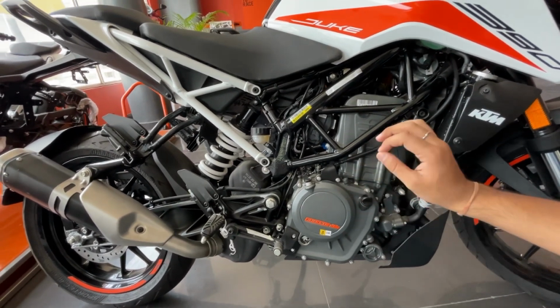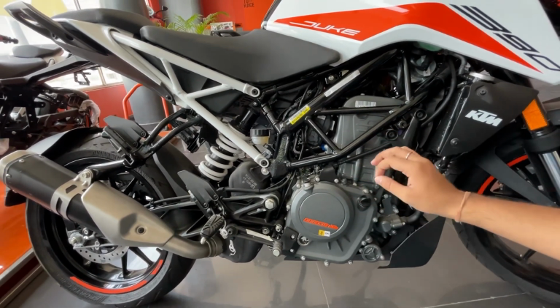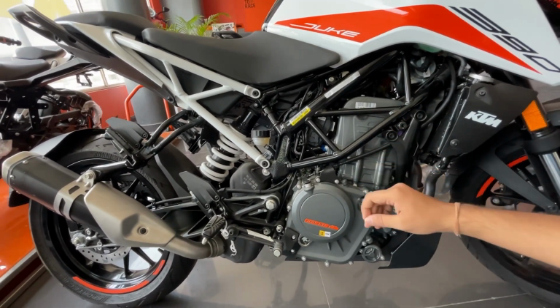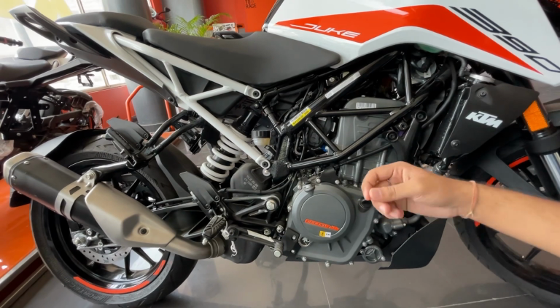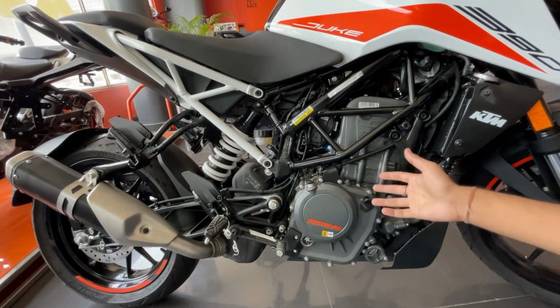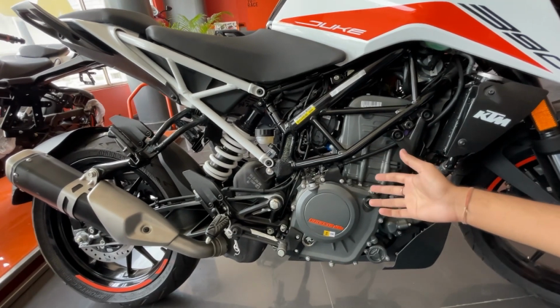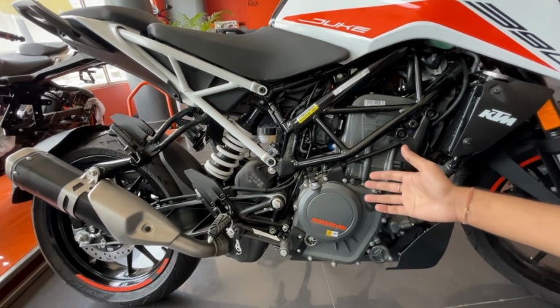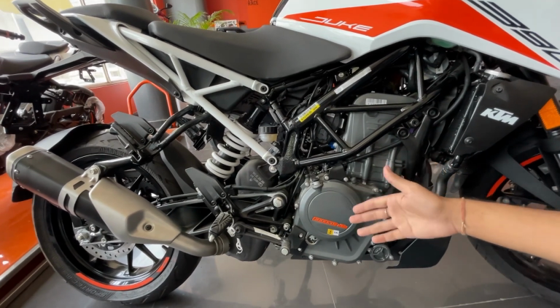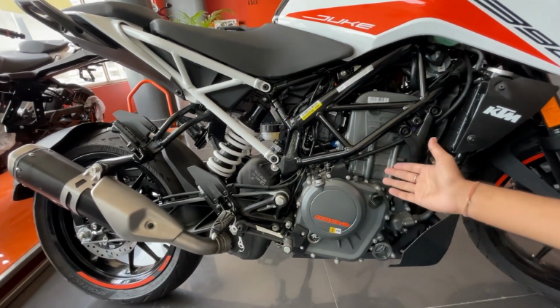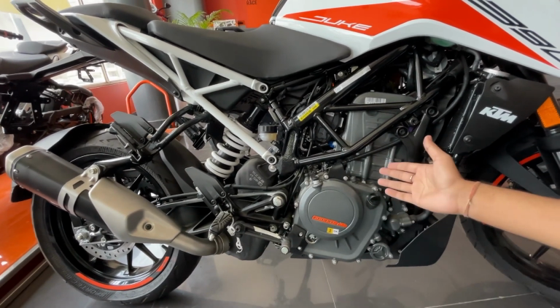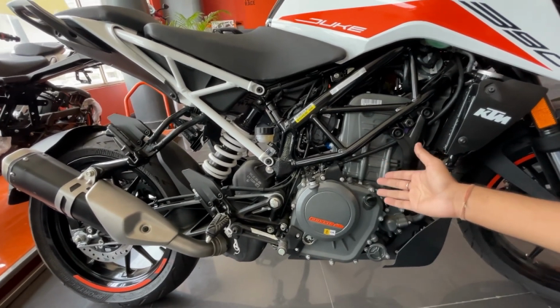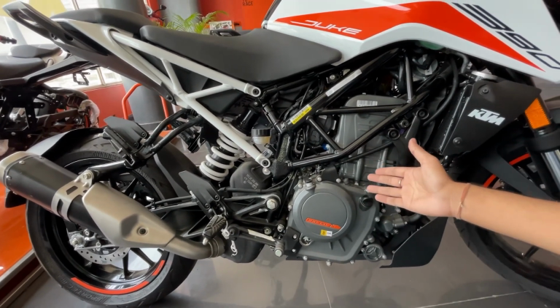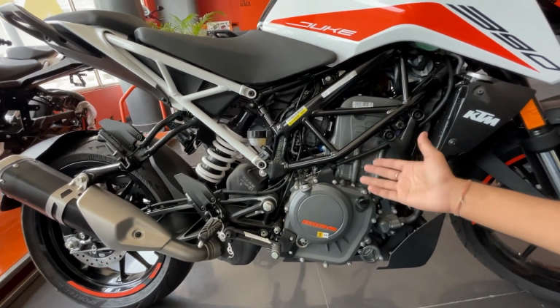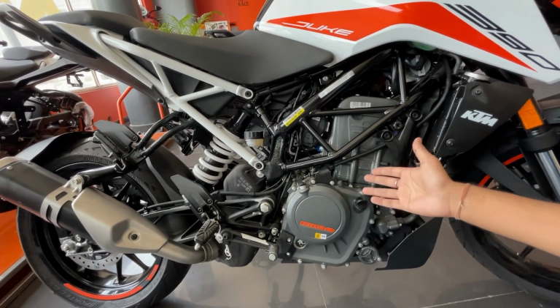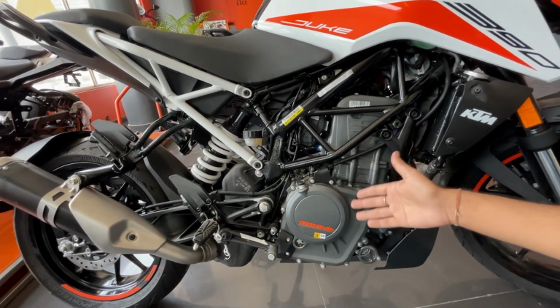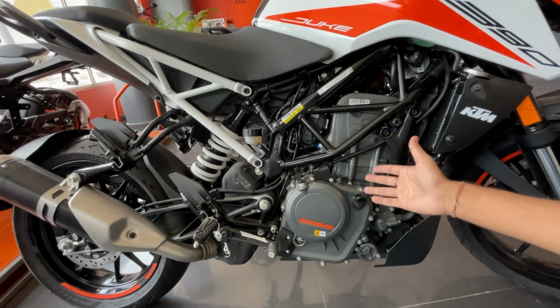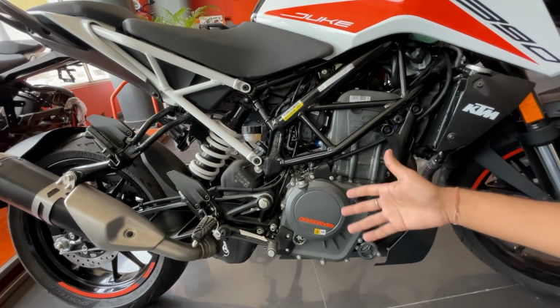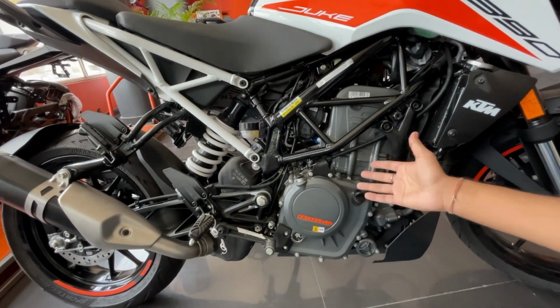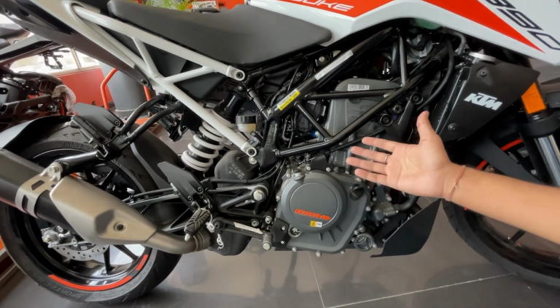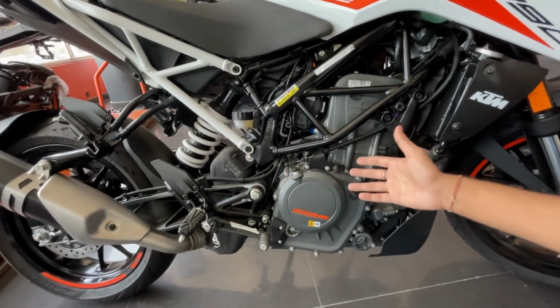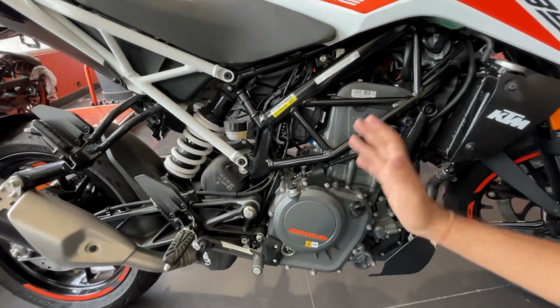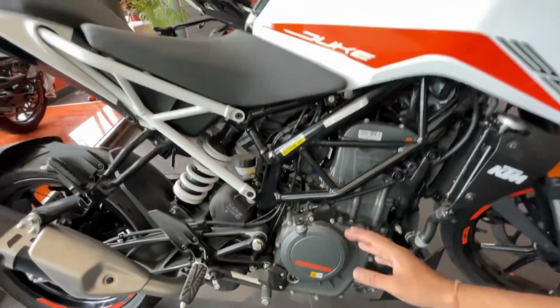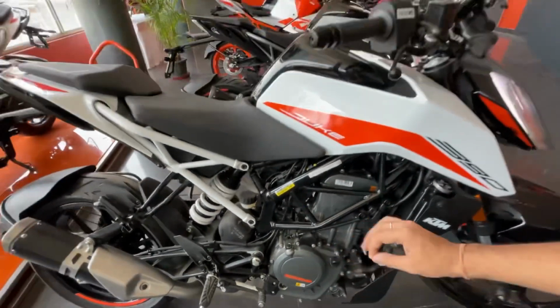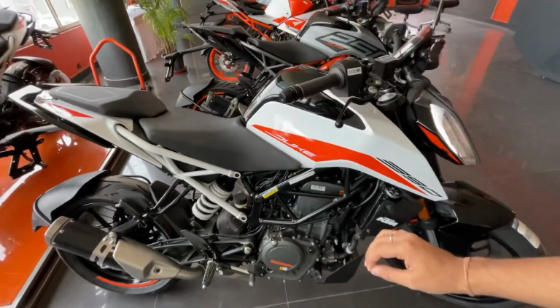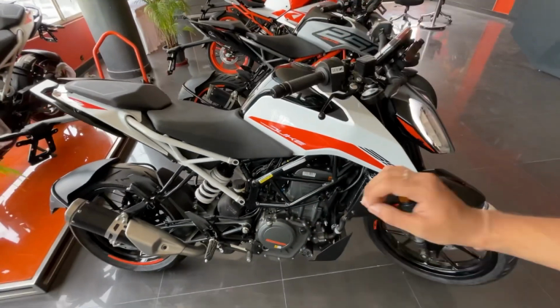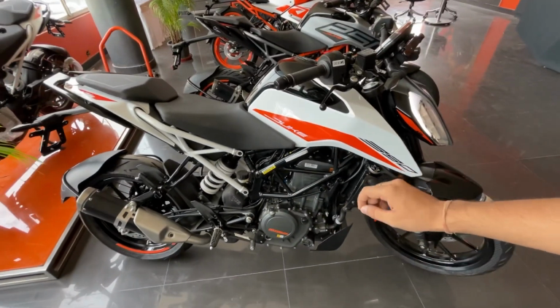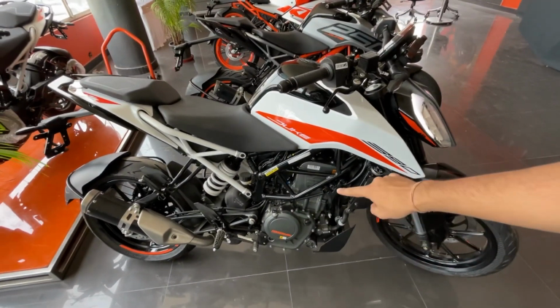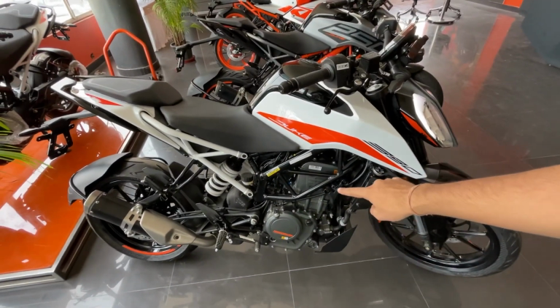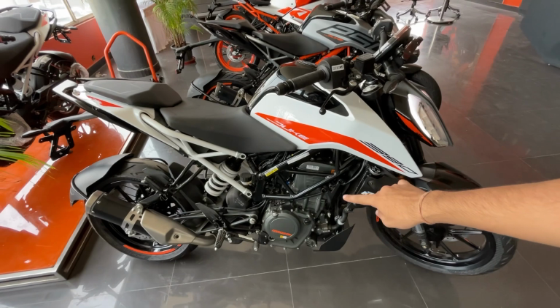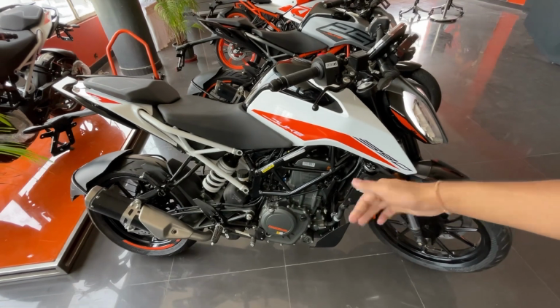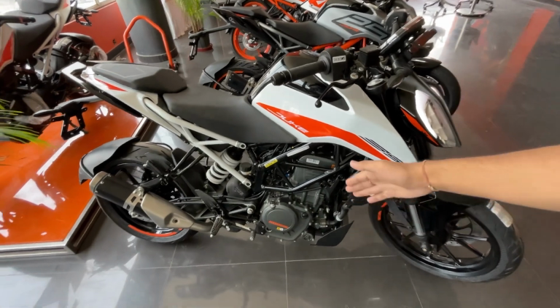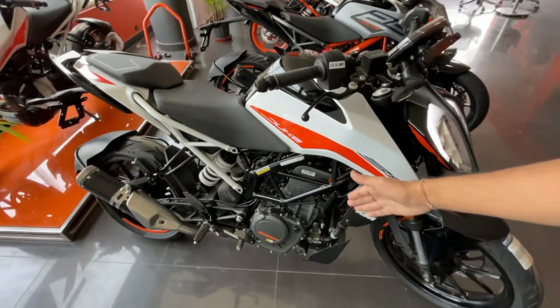But yes, if you are experiencing excessive heat, you can check at the service center and the issue will be resolved. Overall, the engine is great. It is my best and personal favorite engine in this bike.